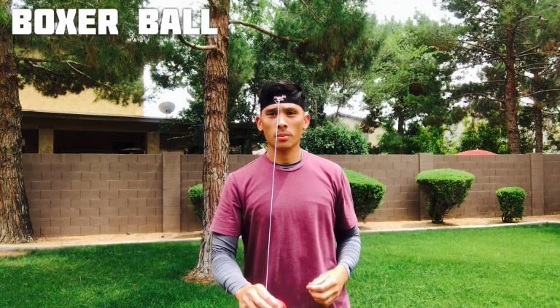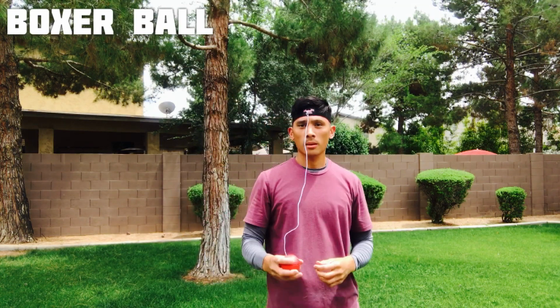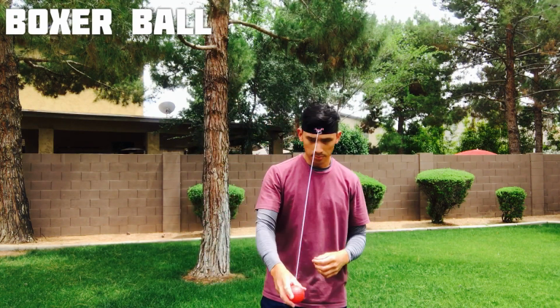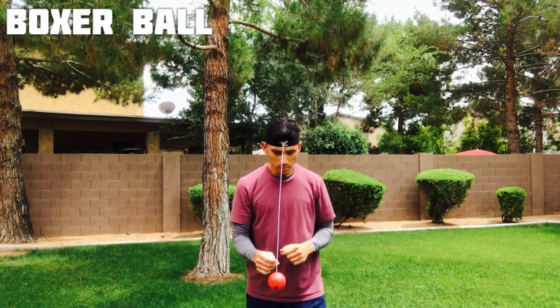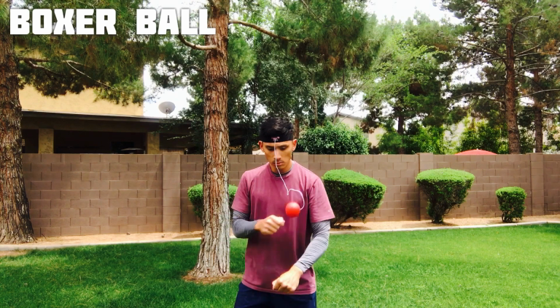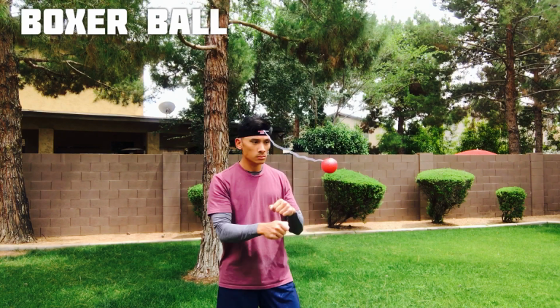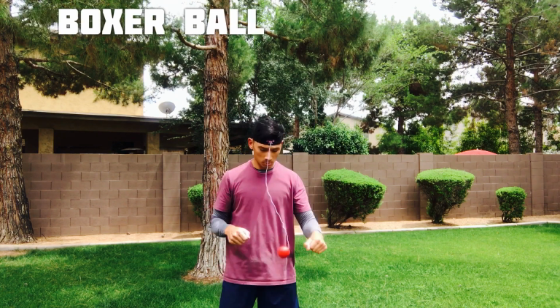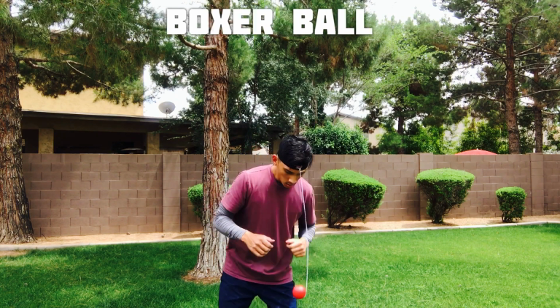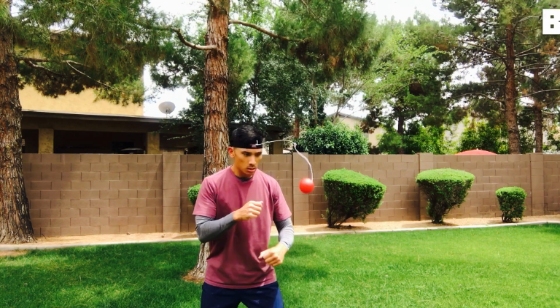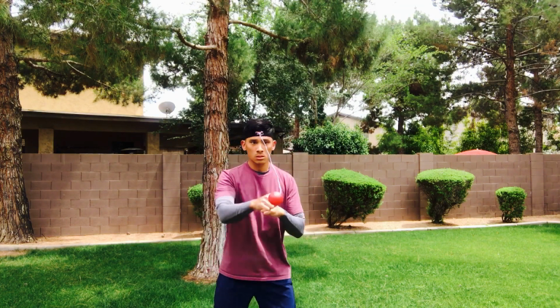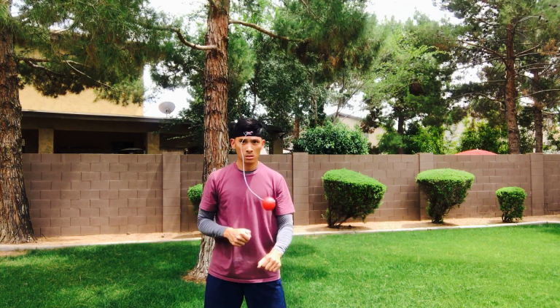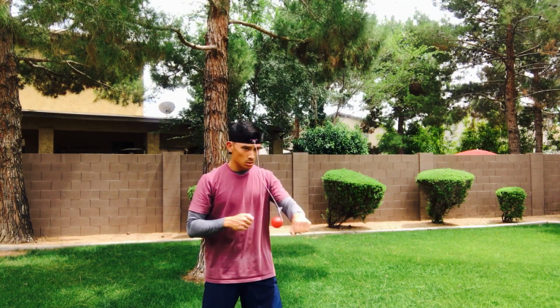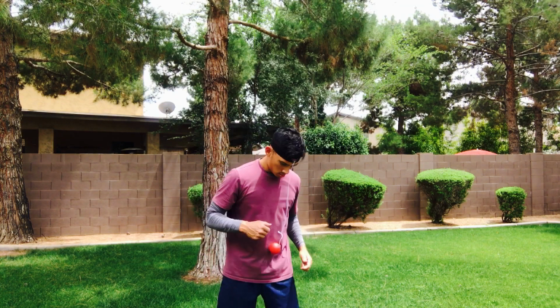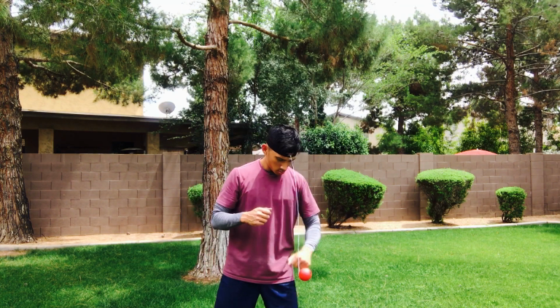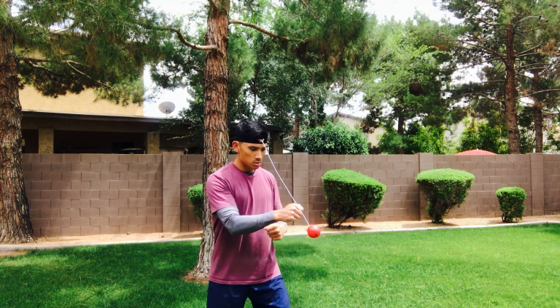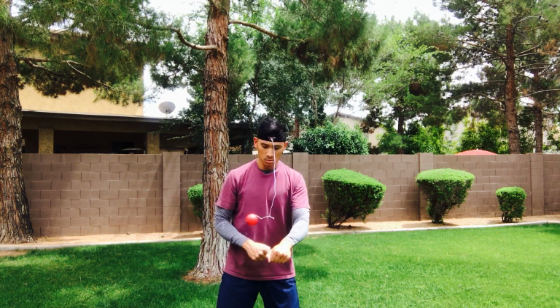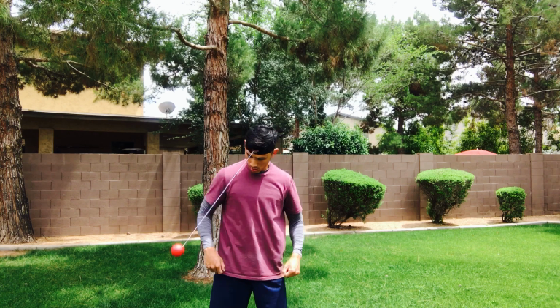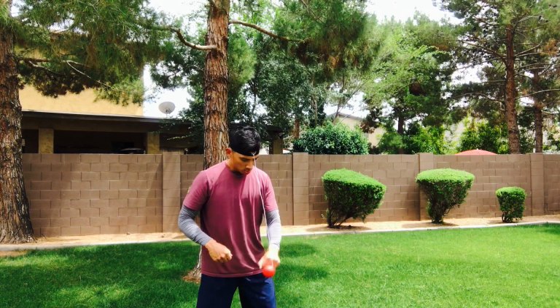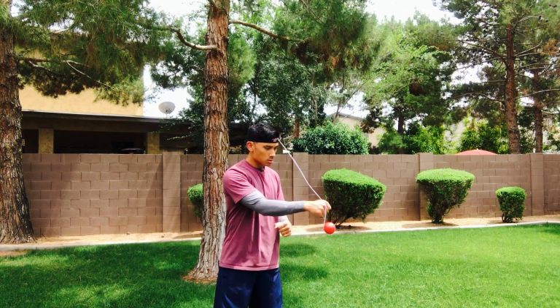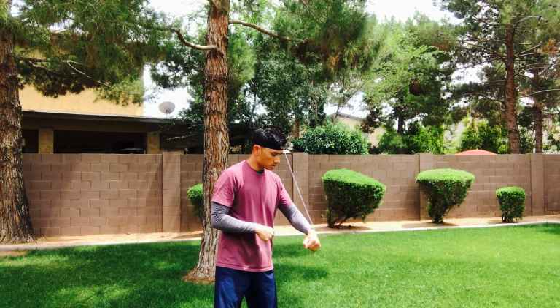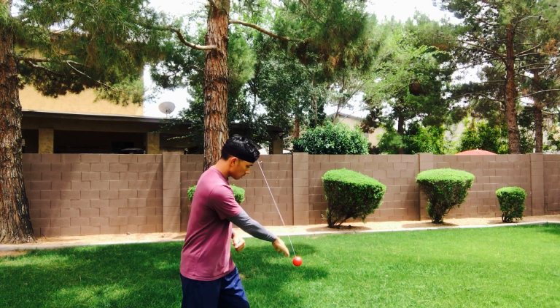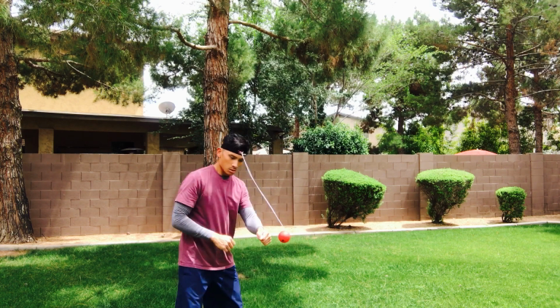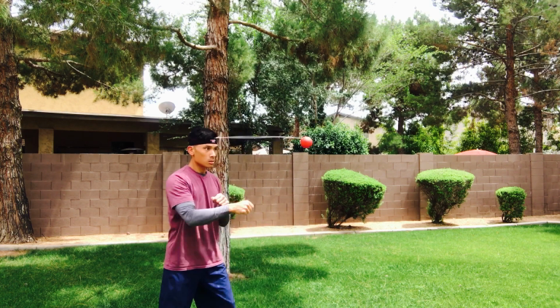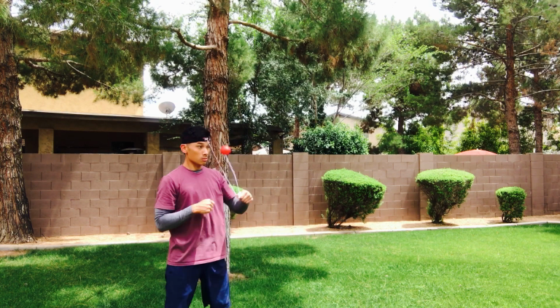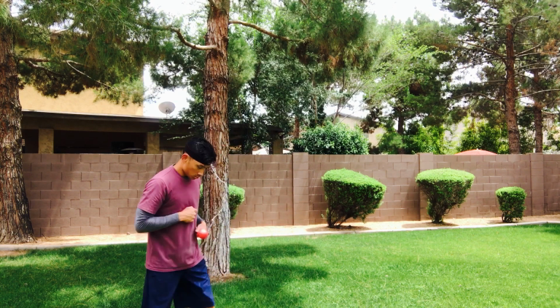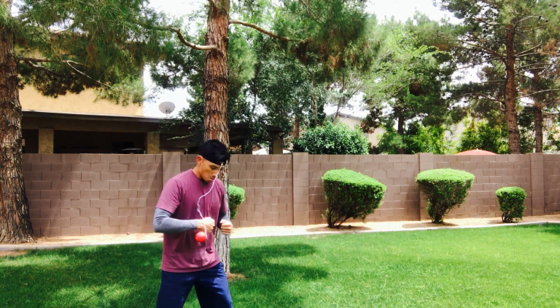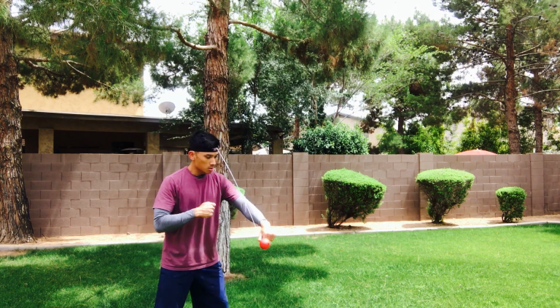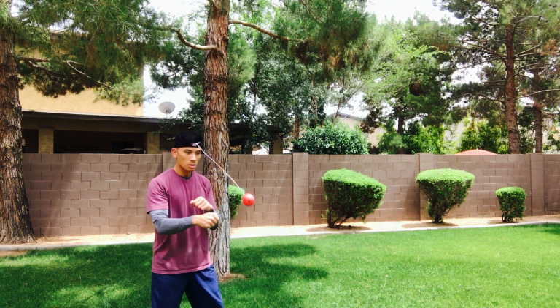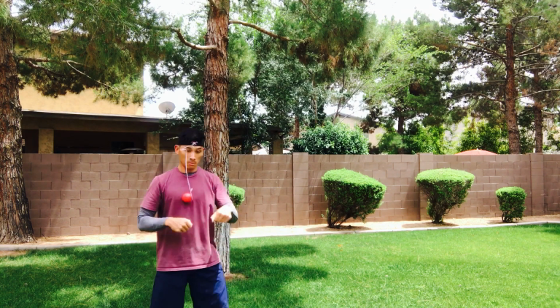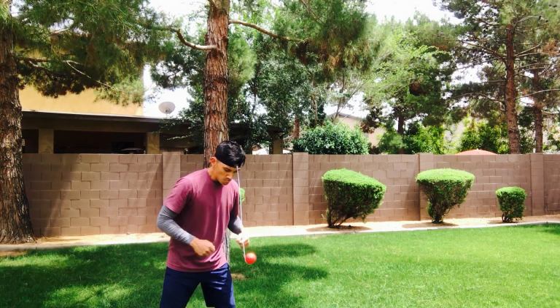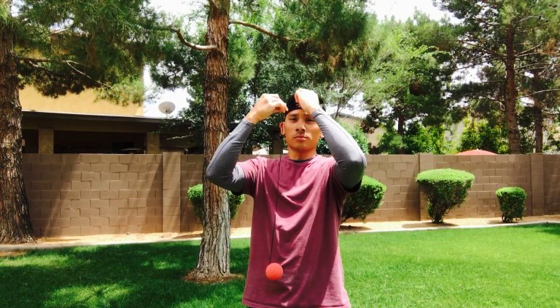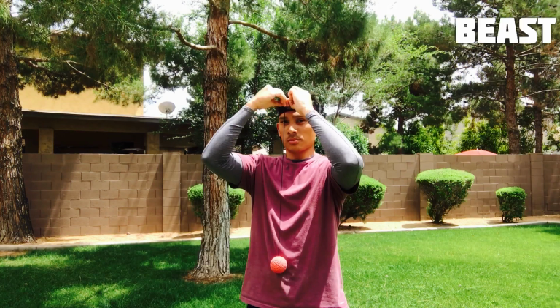The third one is the boxer ball. I found this one to be actually the hardest. It's supposed to be a little bit more erratic, and you can see I'm having a hard time with my hand-eye coordination trying to time it. It's bouncing all over the place, so definitely the hardest one.